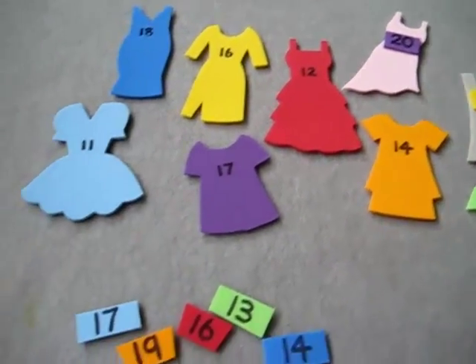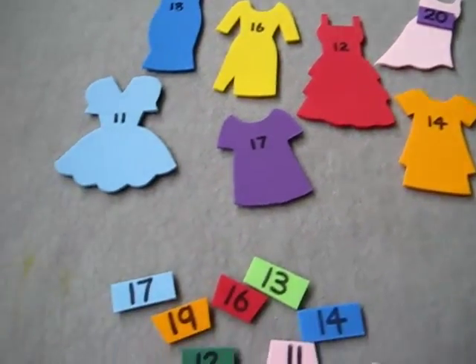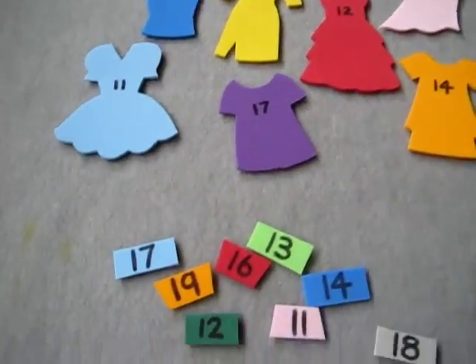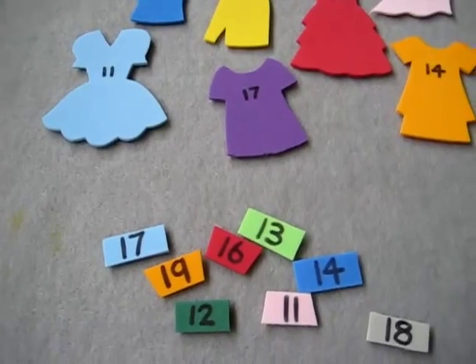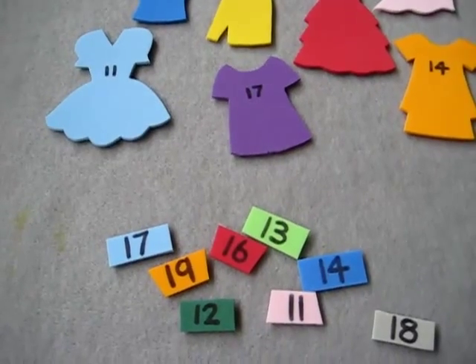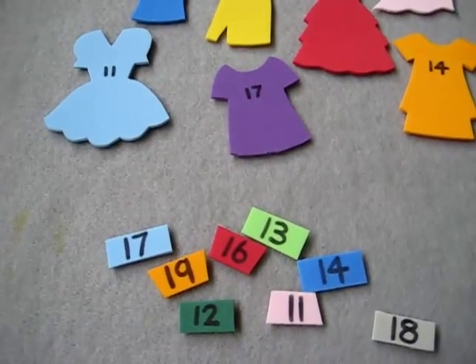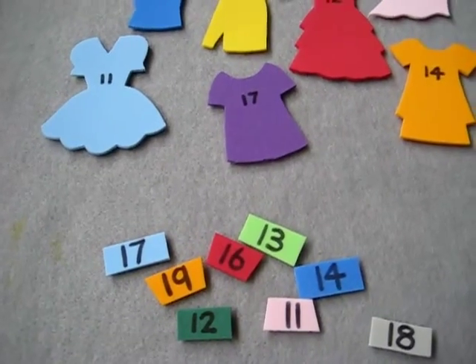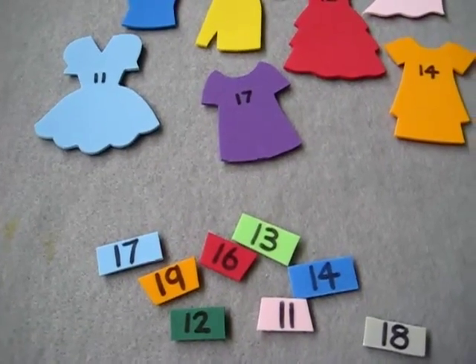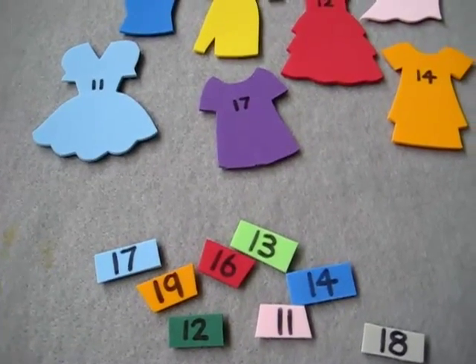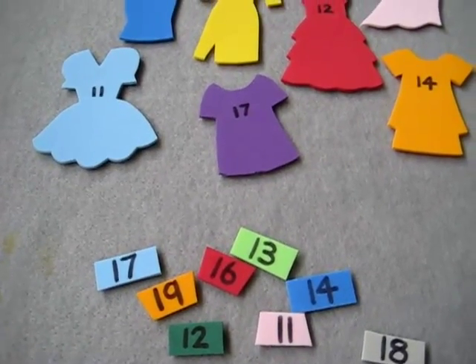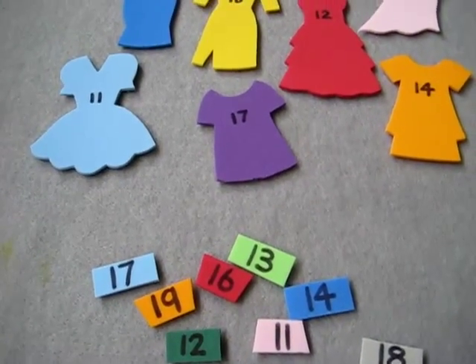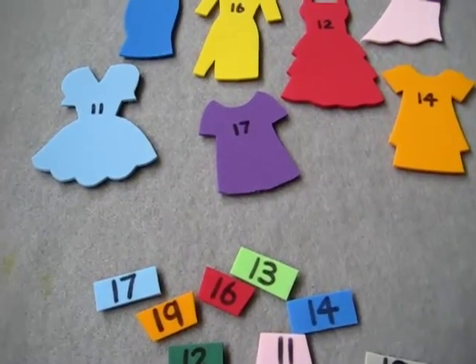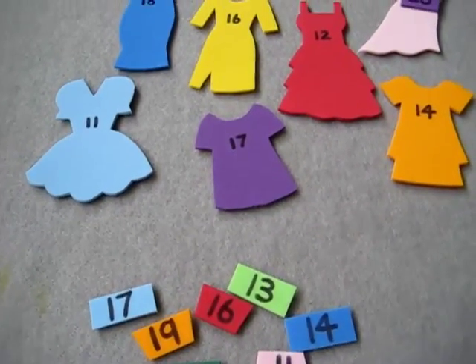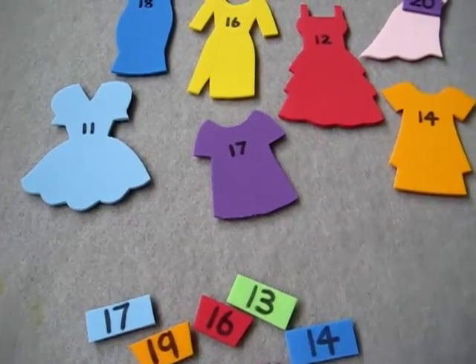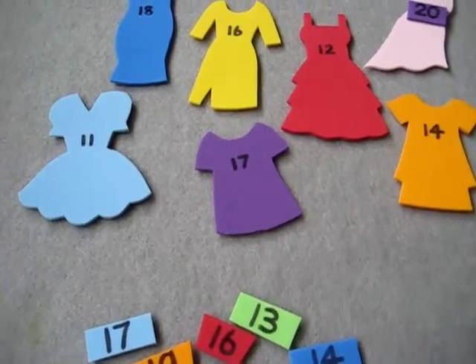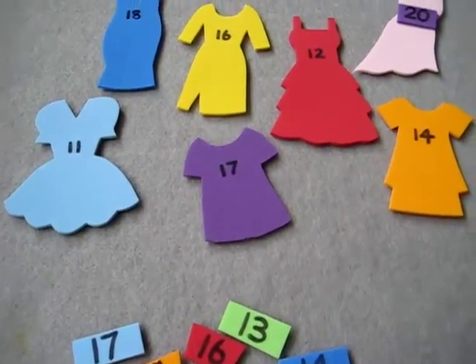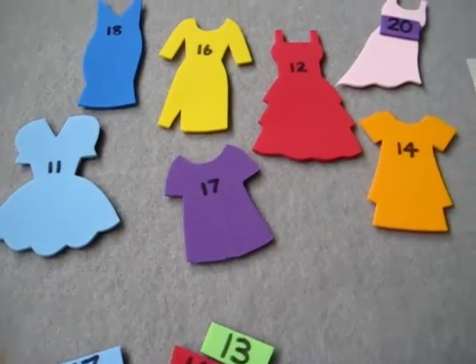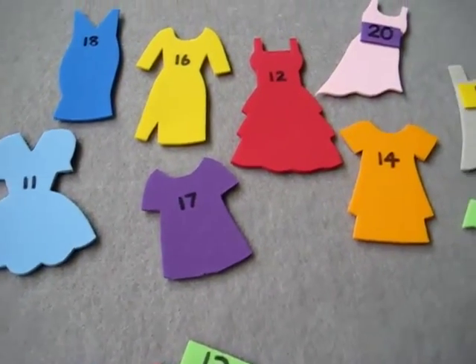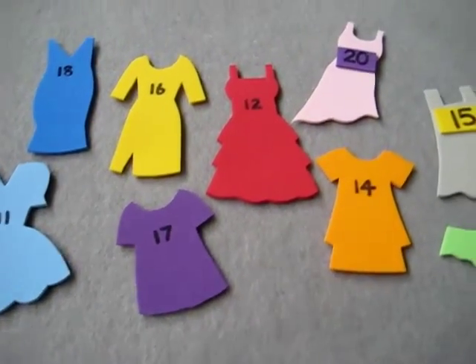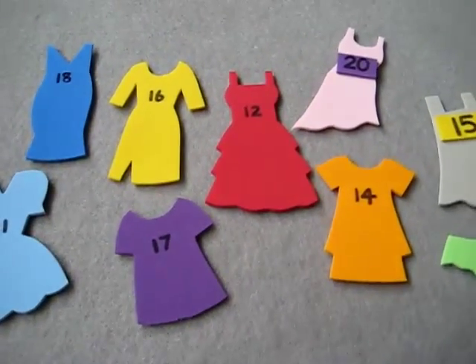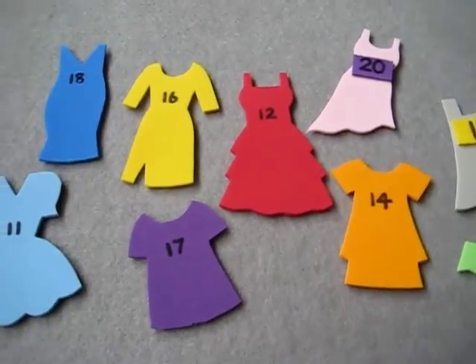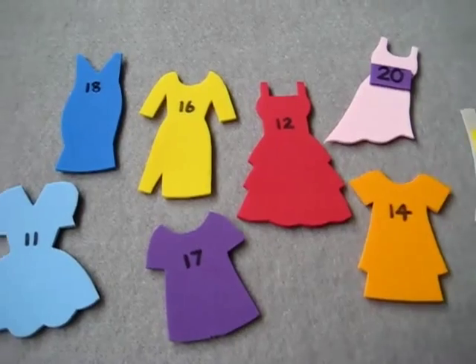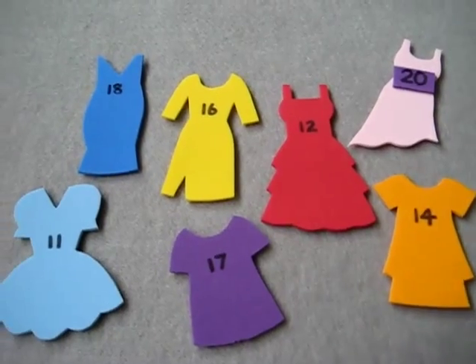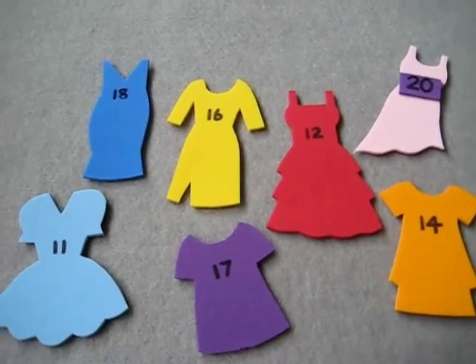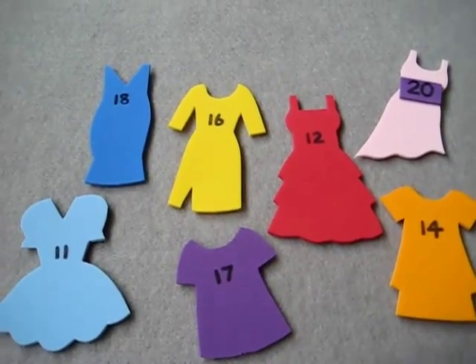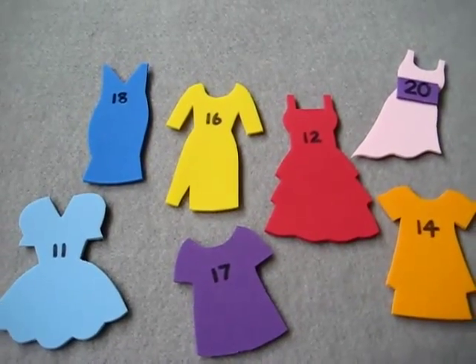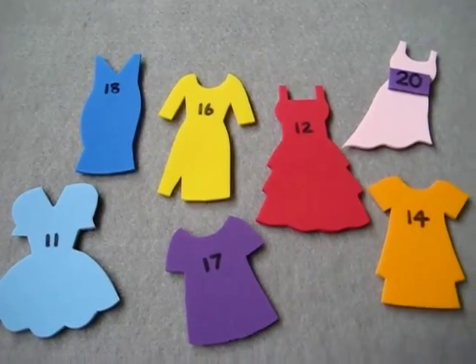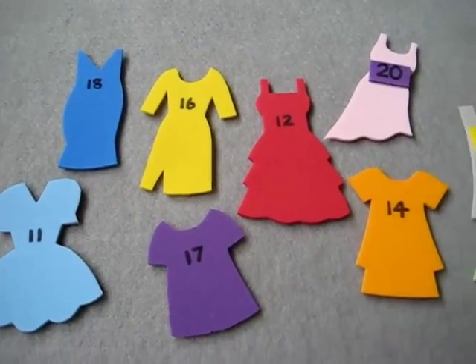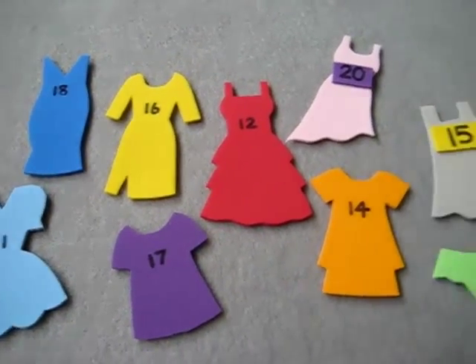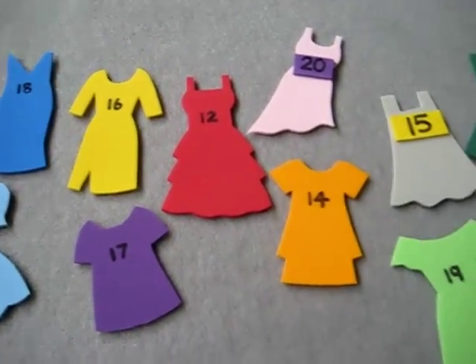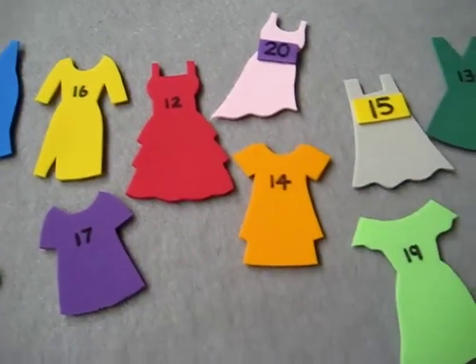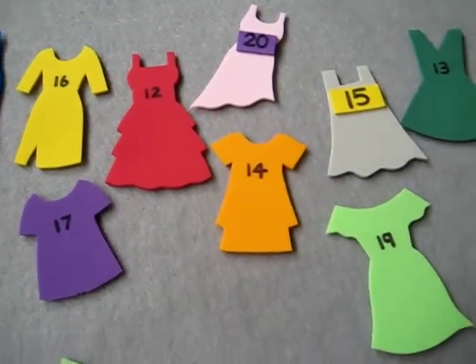Anyway, that's a very simple little game you can make for your little girl on clothes theme day. Have fun!